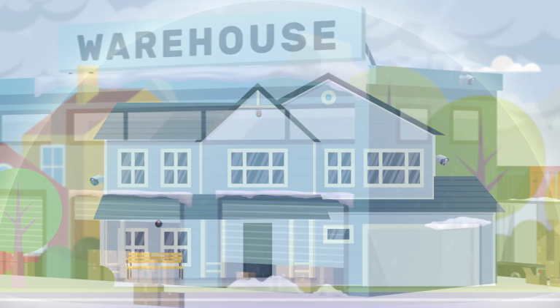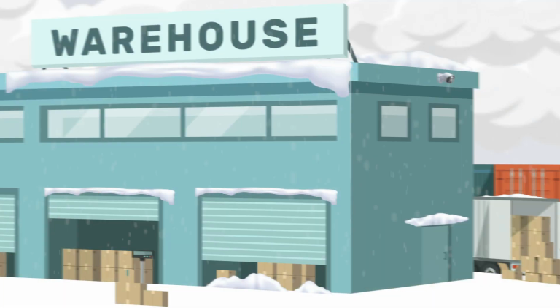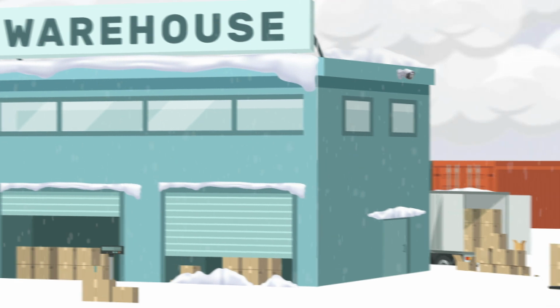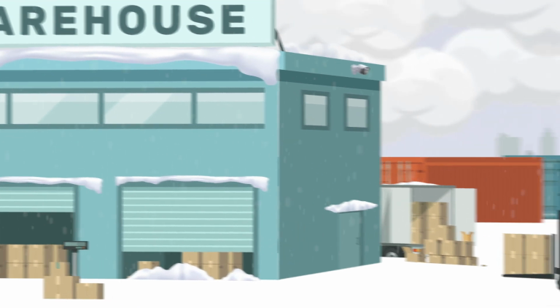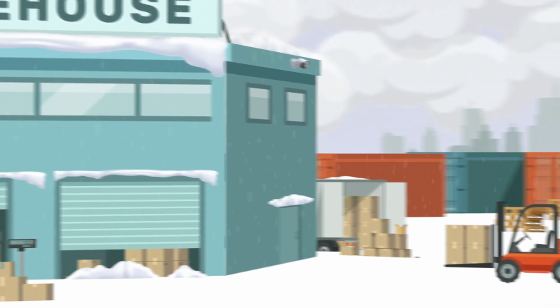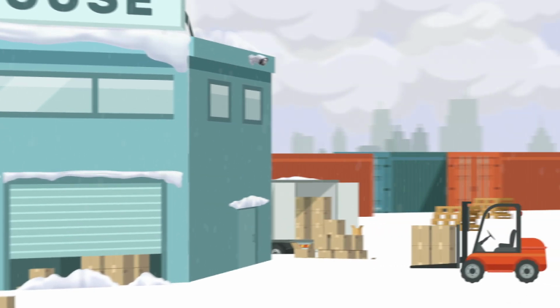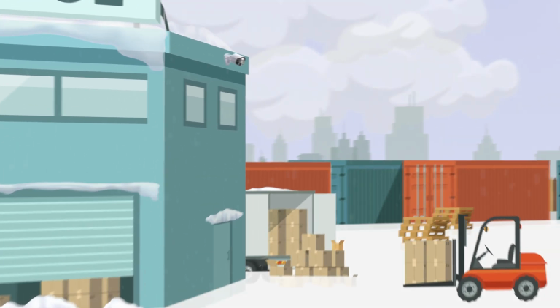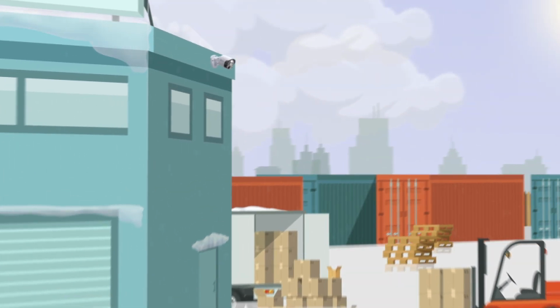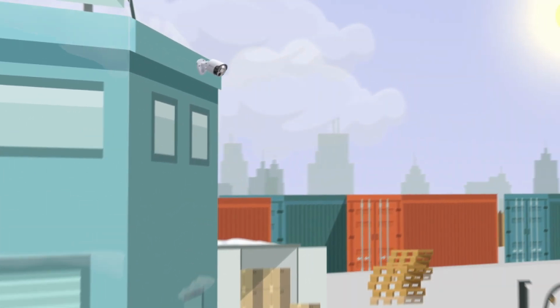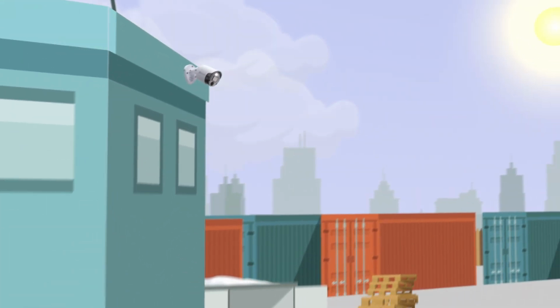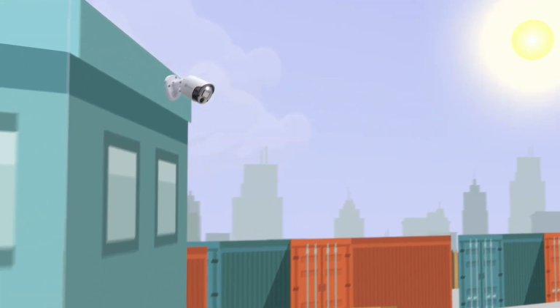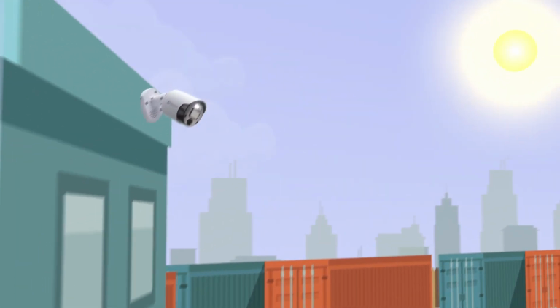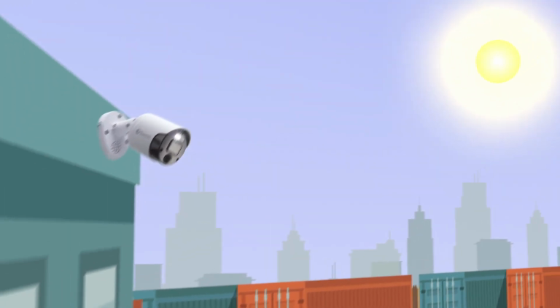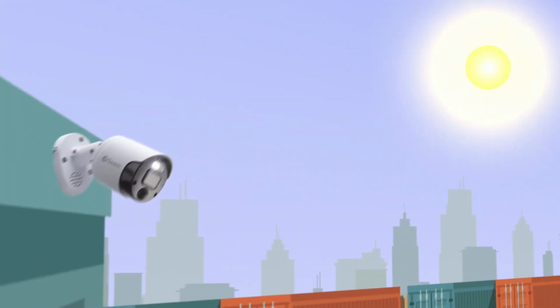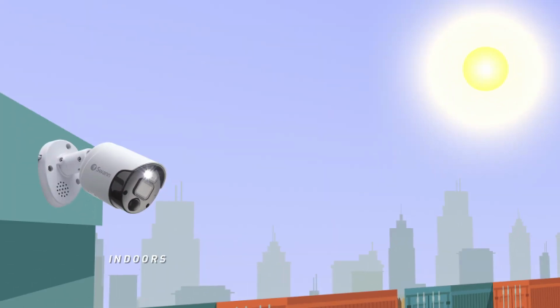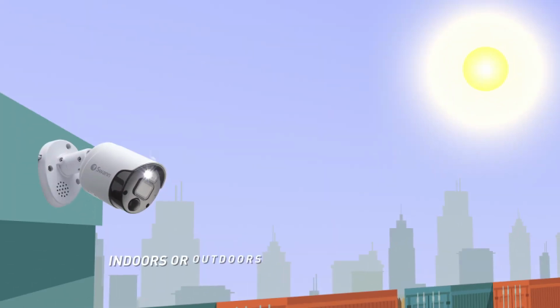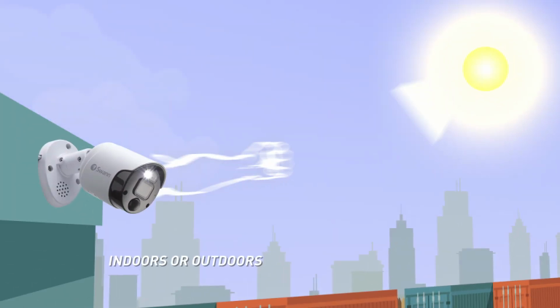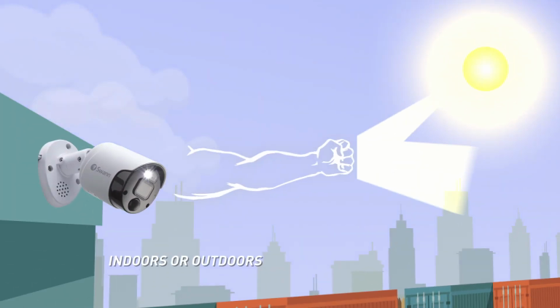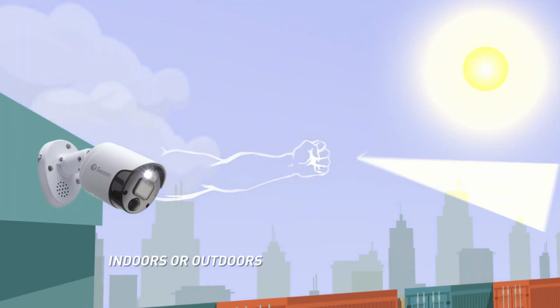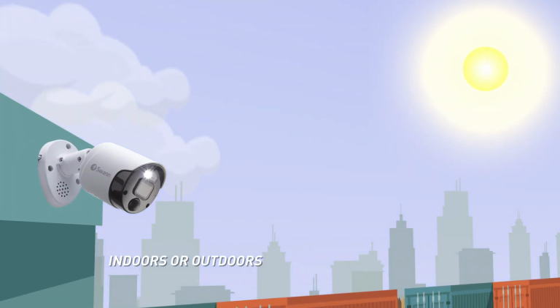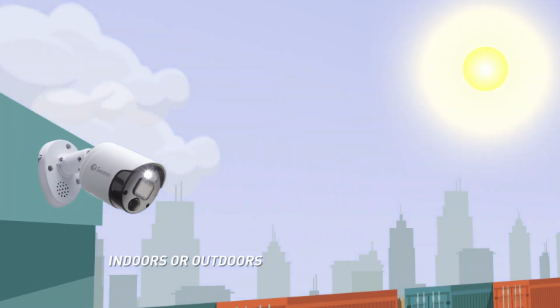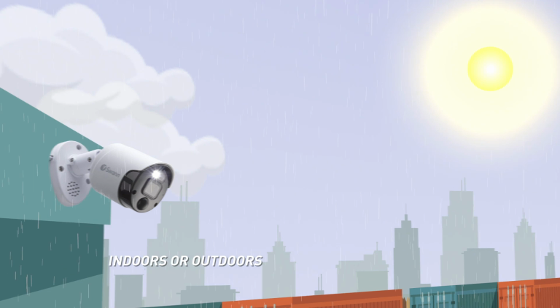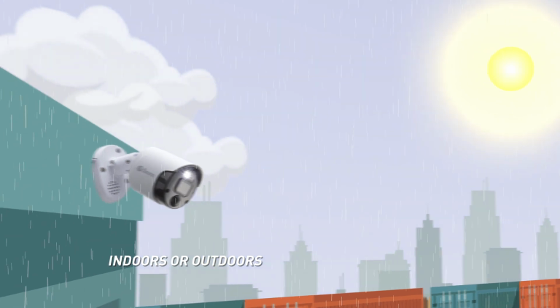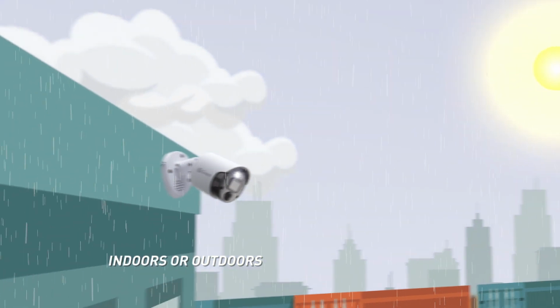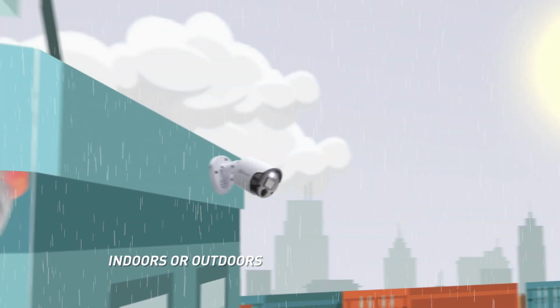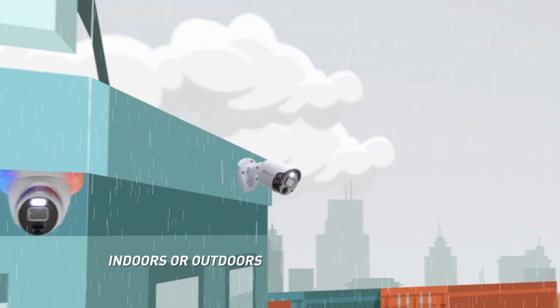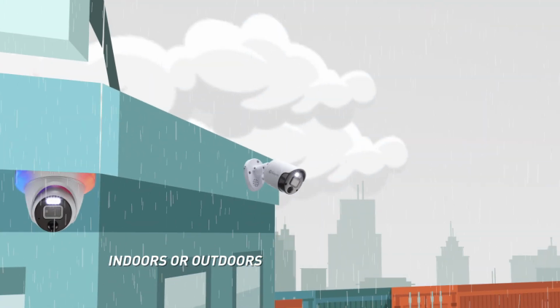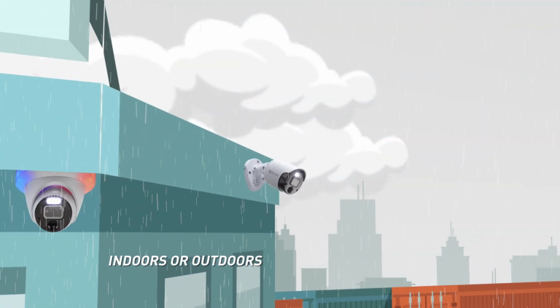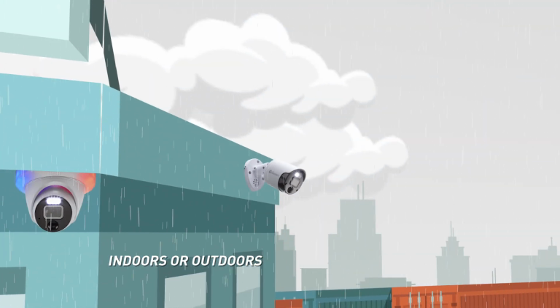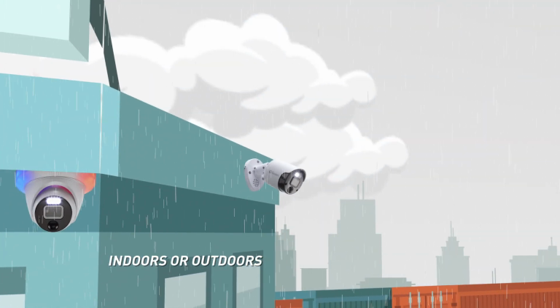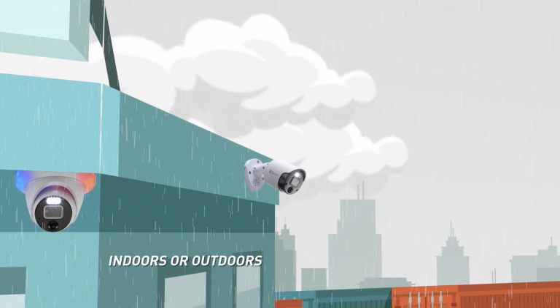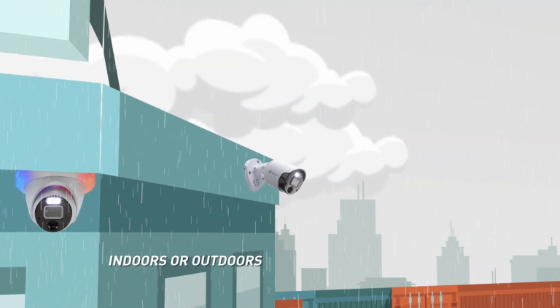Pro NVR cameras can handle anything you throw at them, including extreme weather, and they never wither, even when the going gets tough.